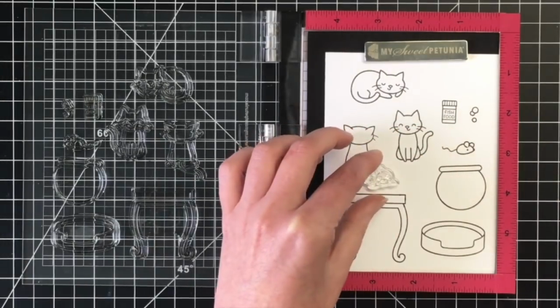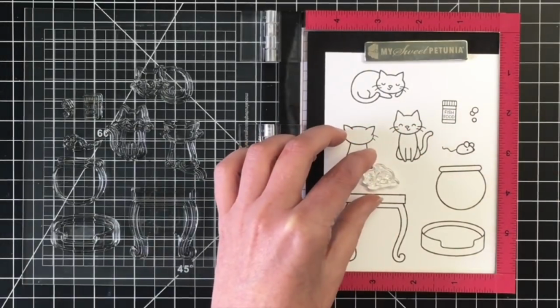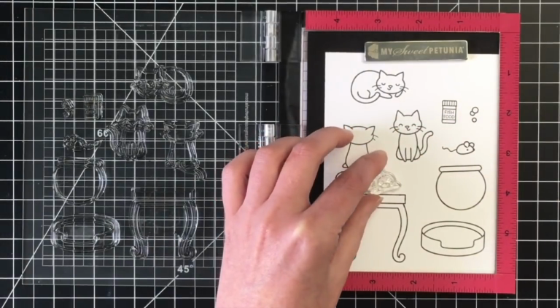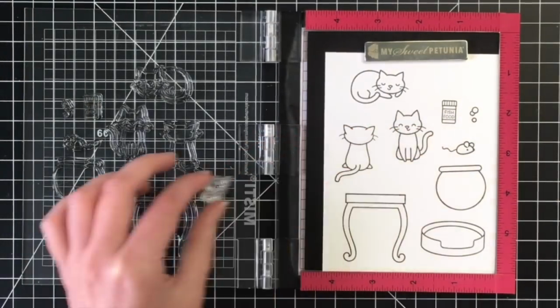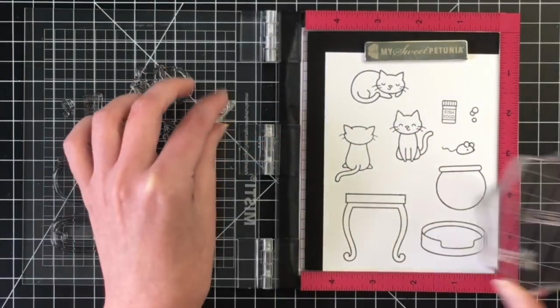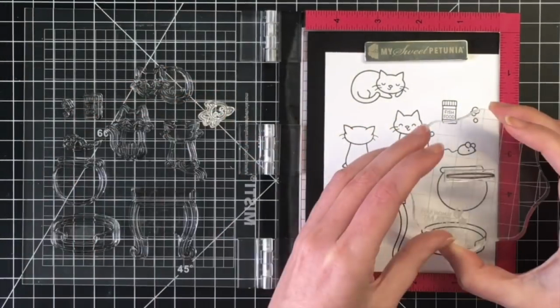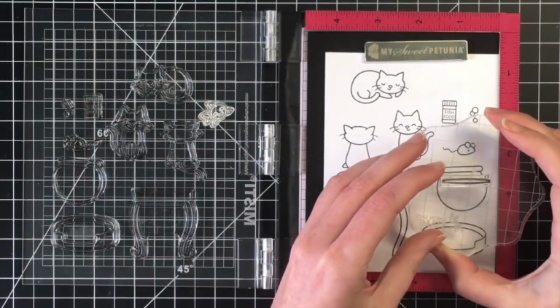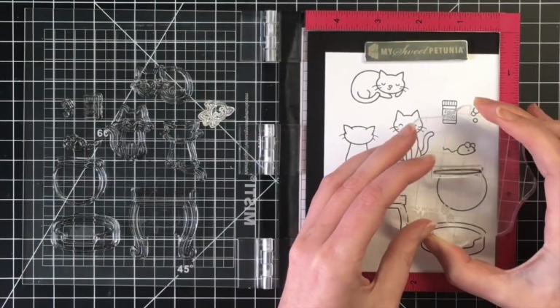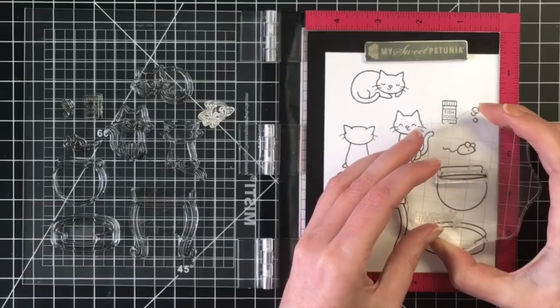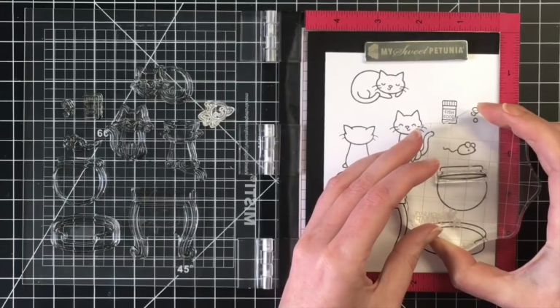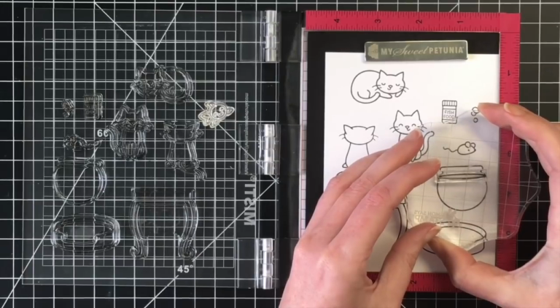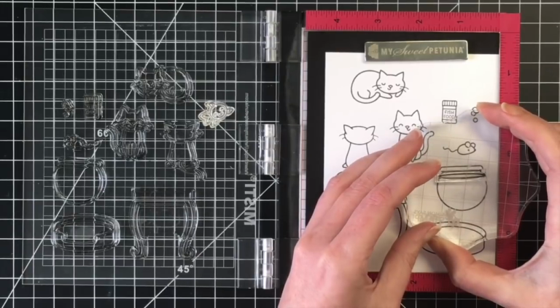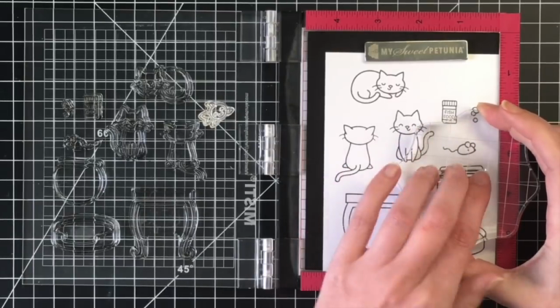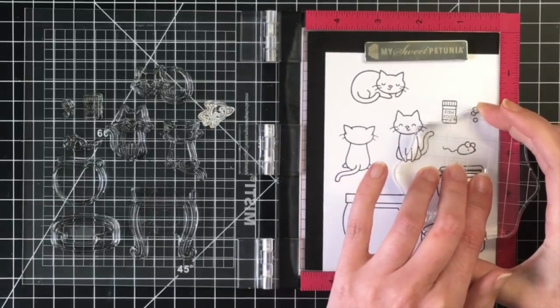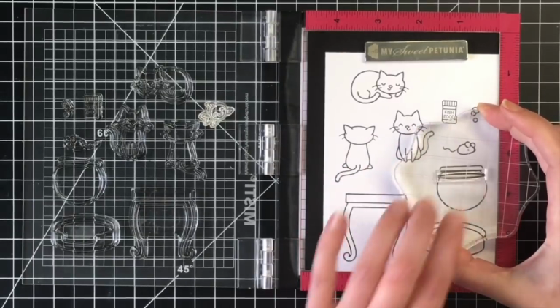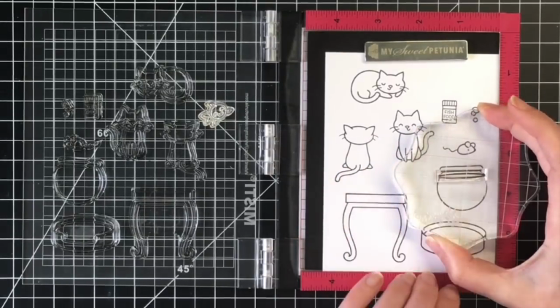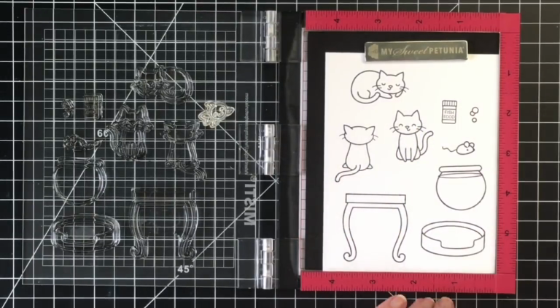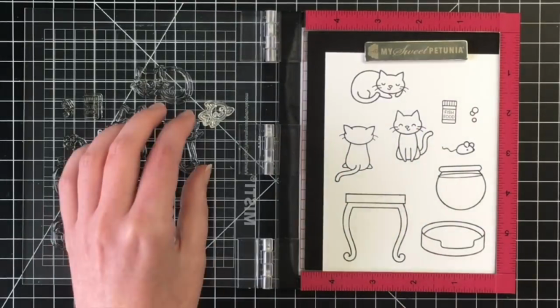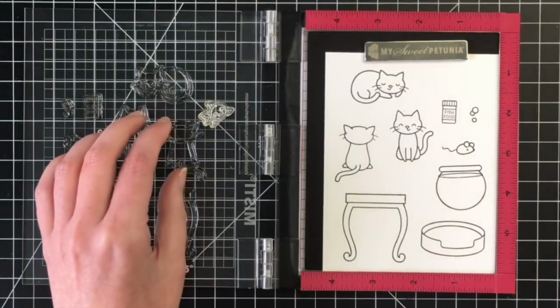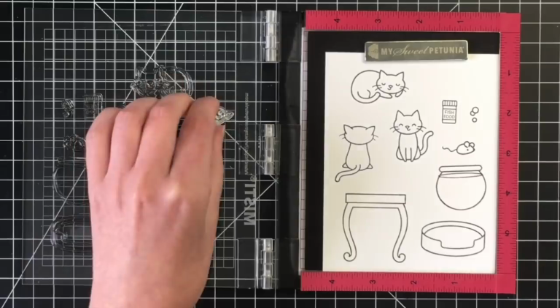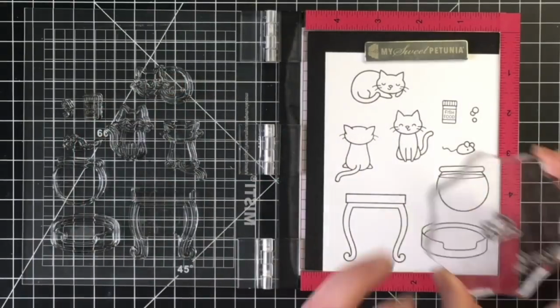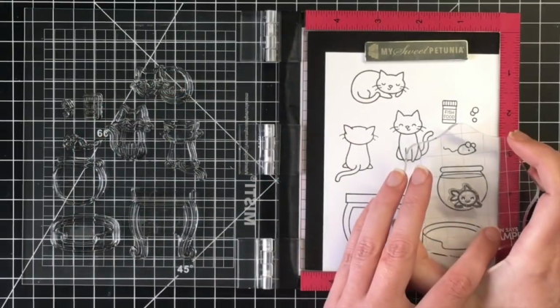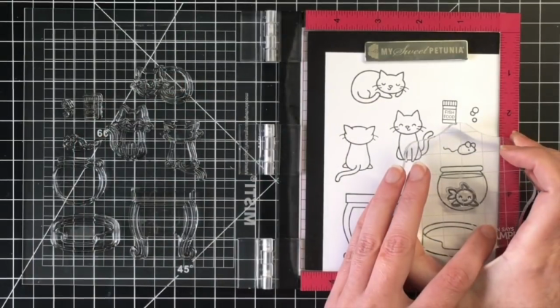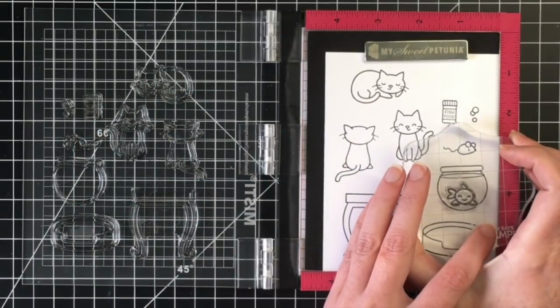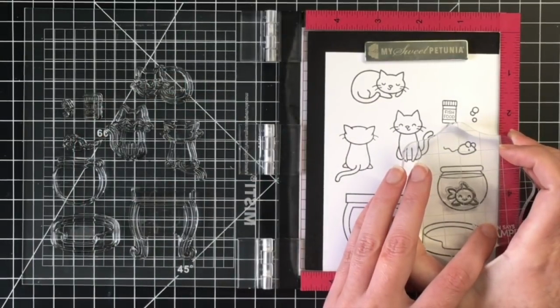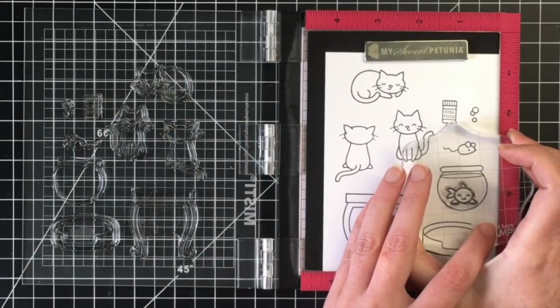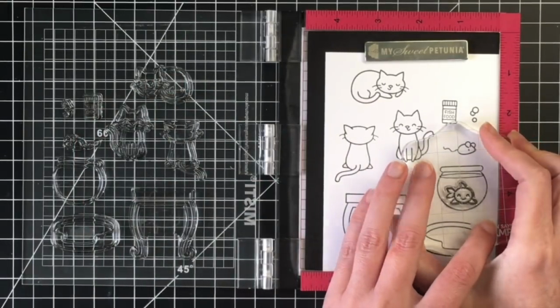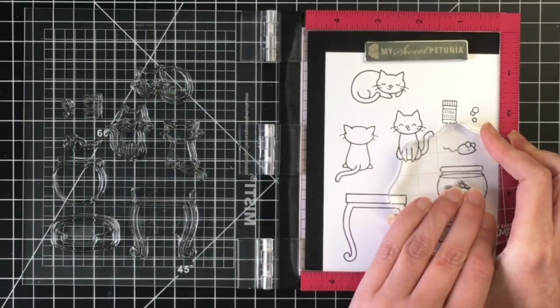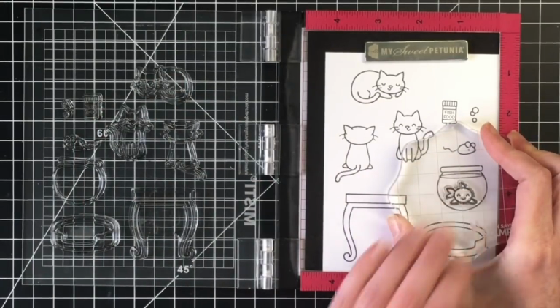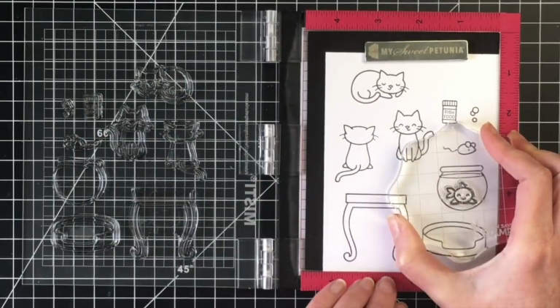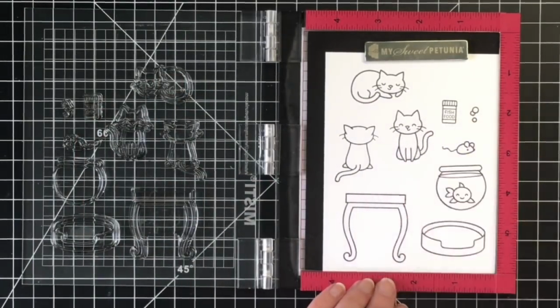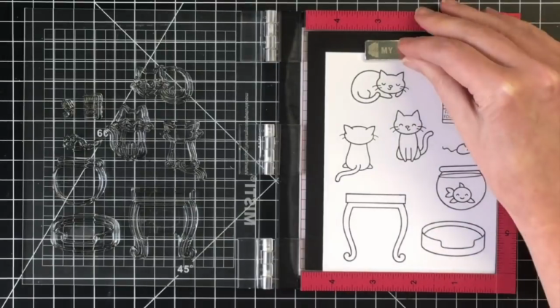I'm going to add the water line to the fishbowl. I don't get it exactly lined up, but pretty close, and I think that's okay. And then I'm going to add this adorable little fish inside the fishbowl as well.